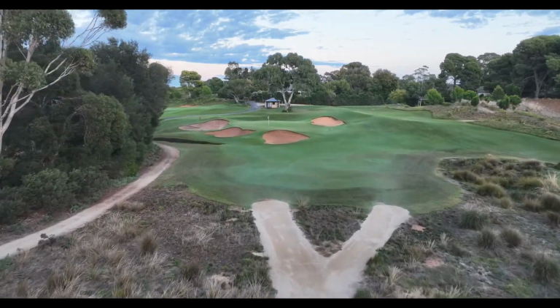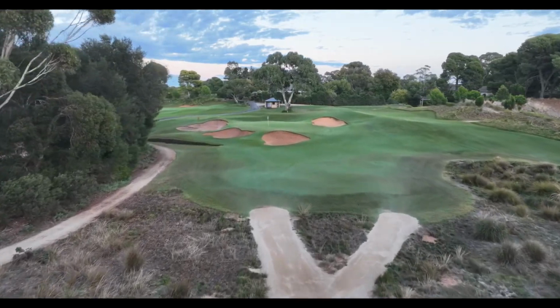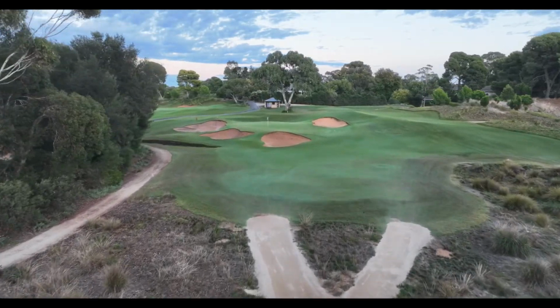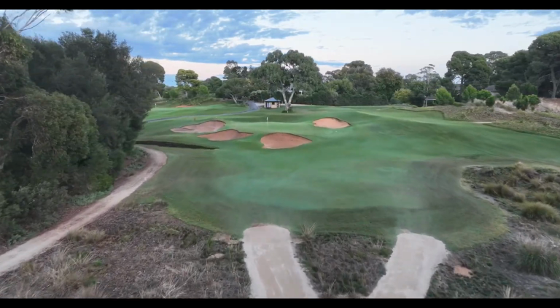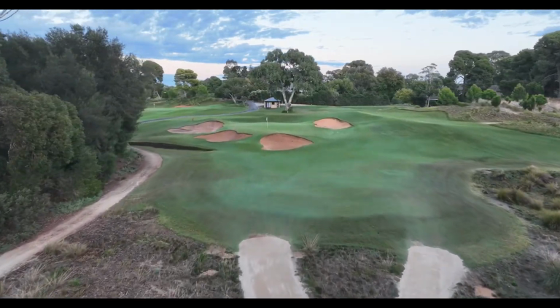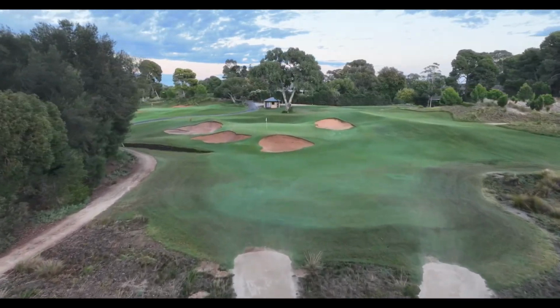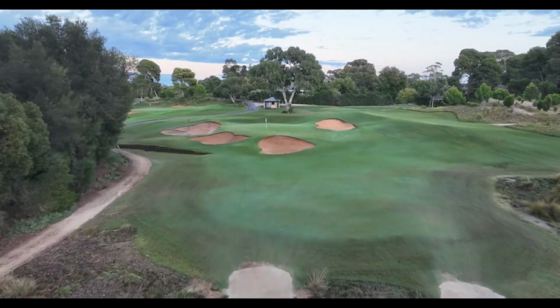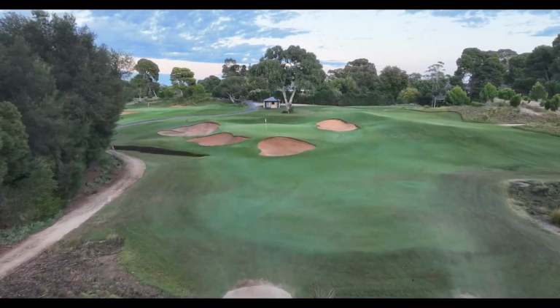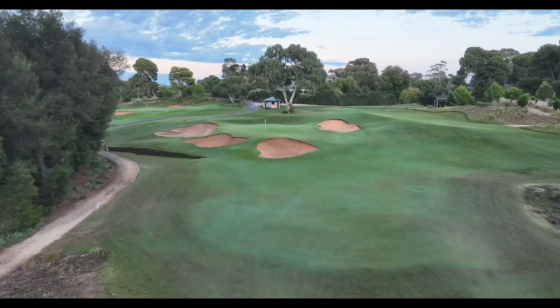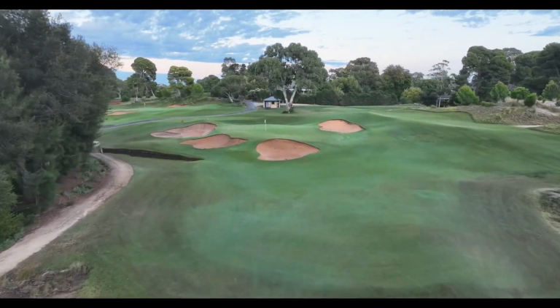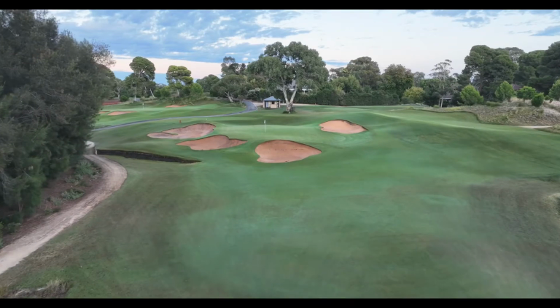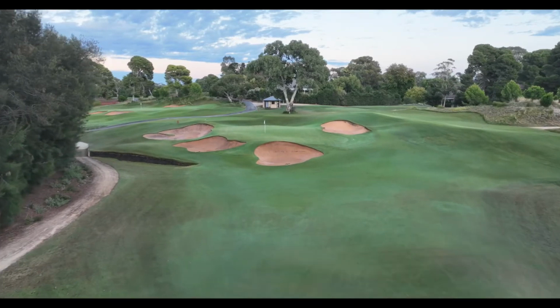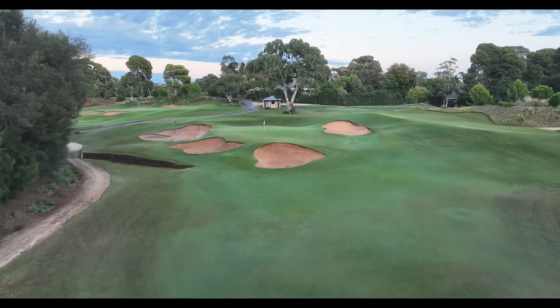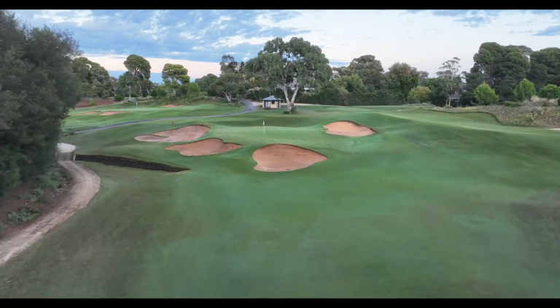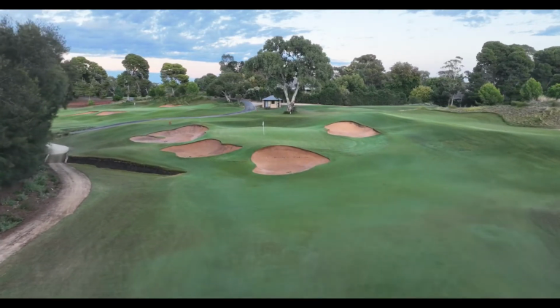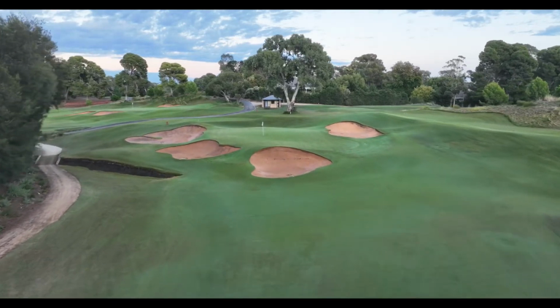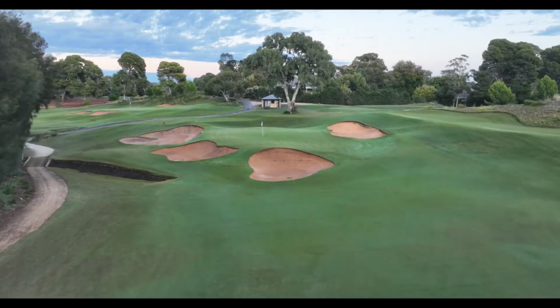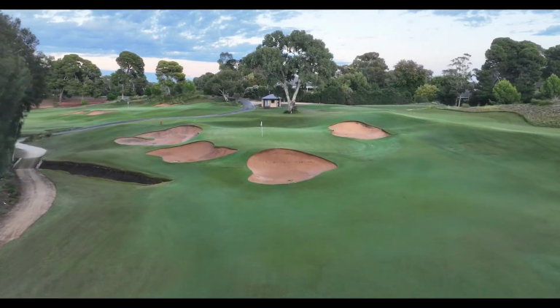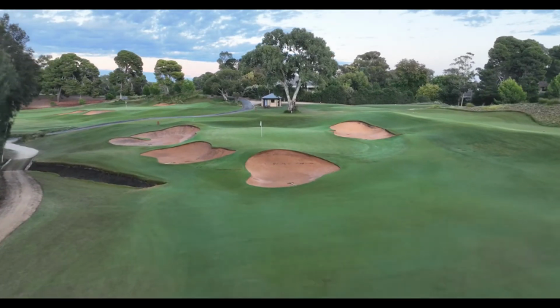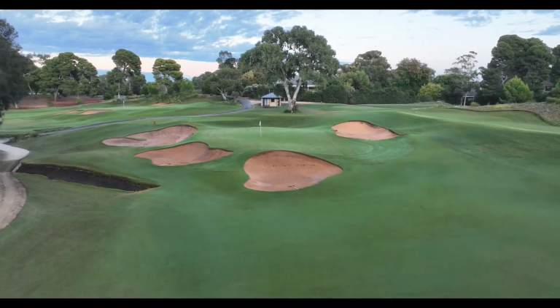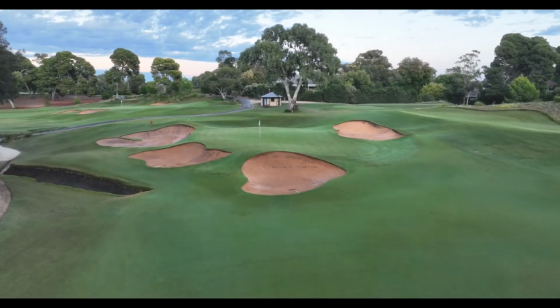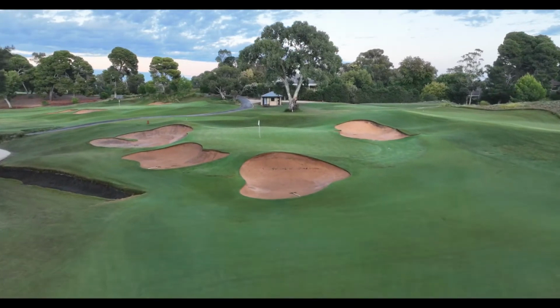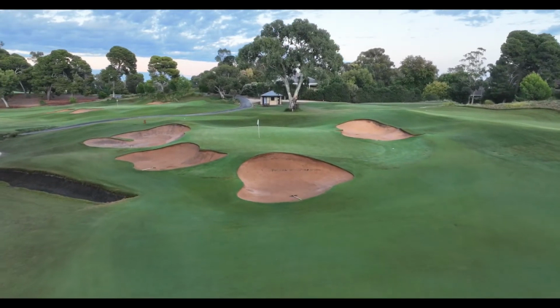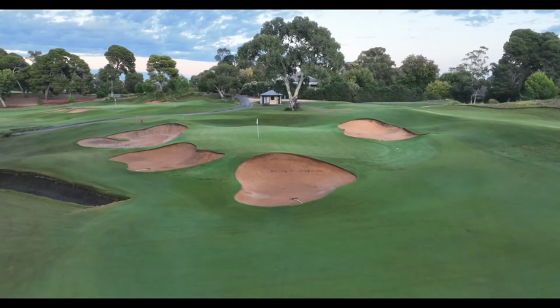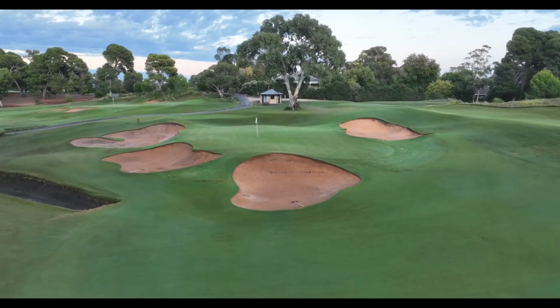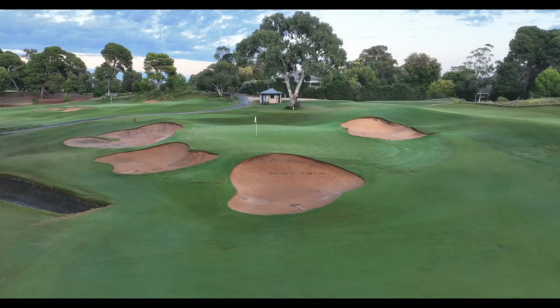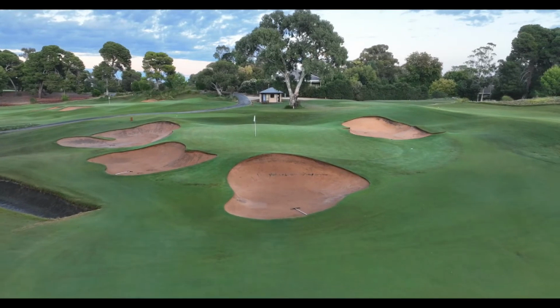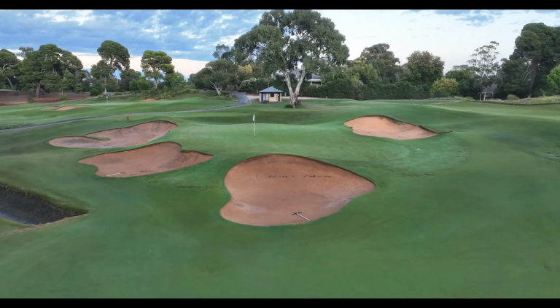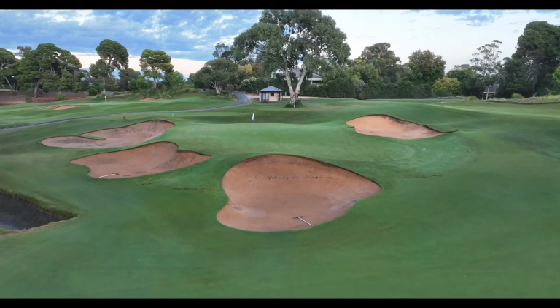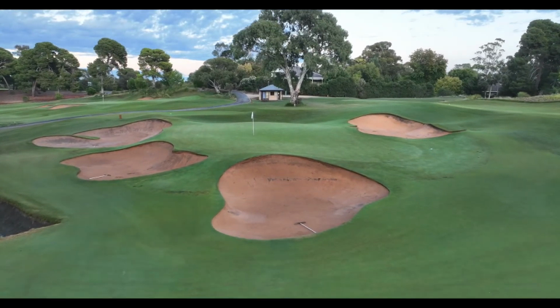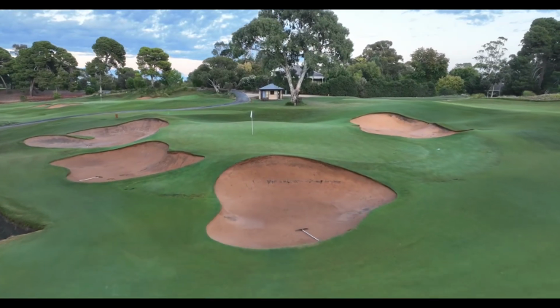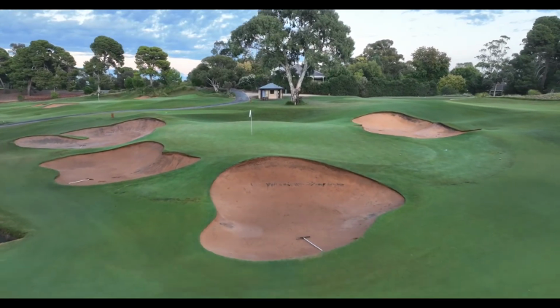The green is well protected by deep bunkers and a grassy hollow at the rear. A challenging club selection but an opportunity for a birdie, as well as many a bogey.